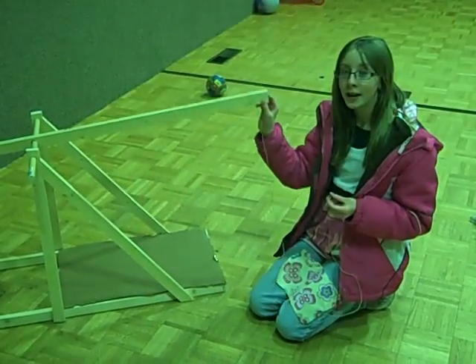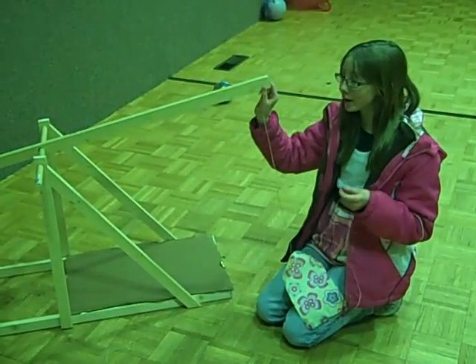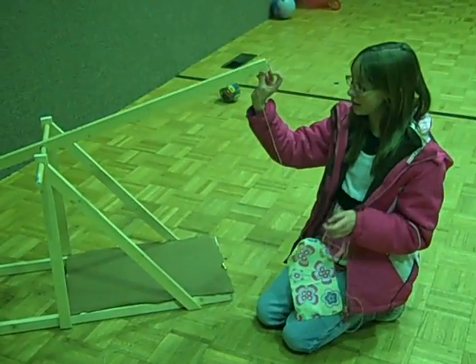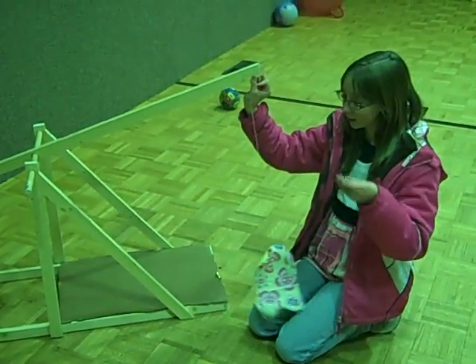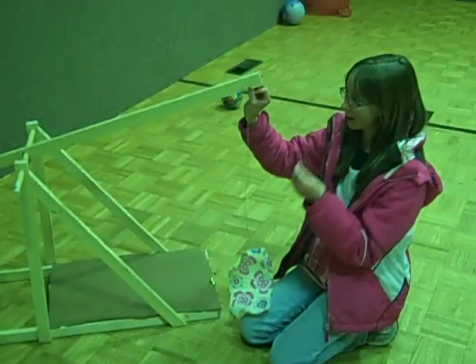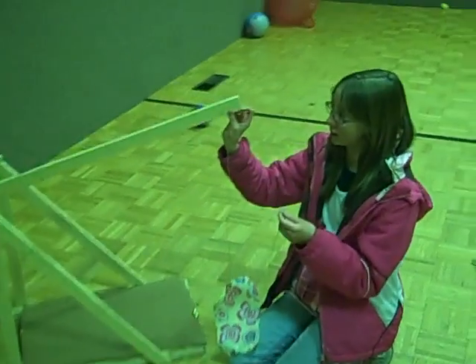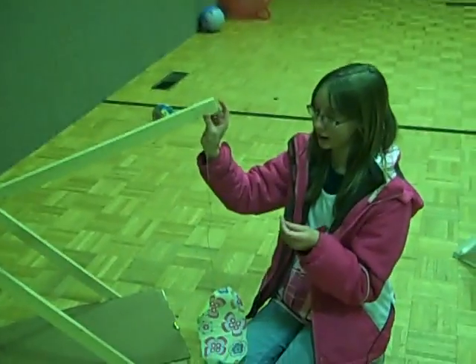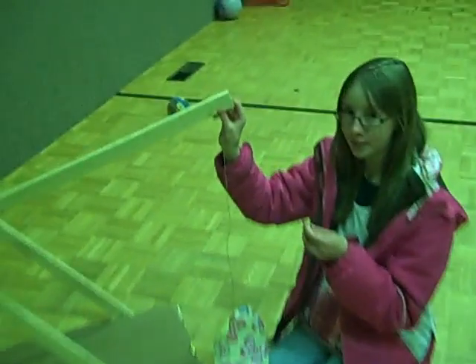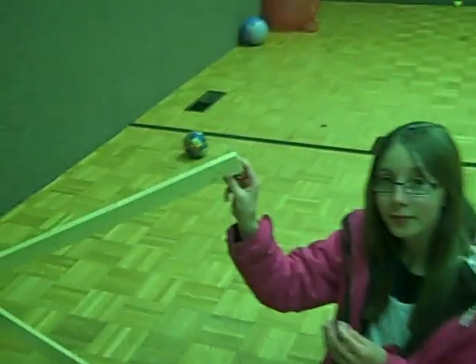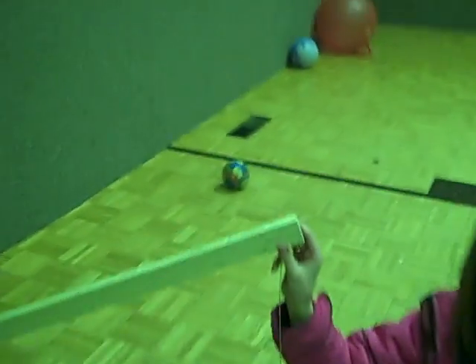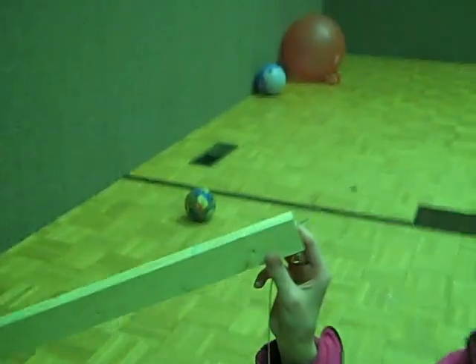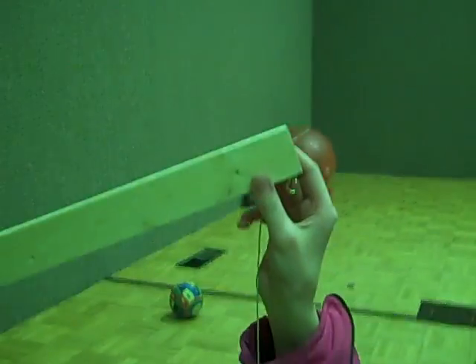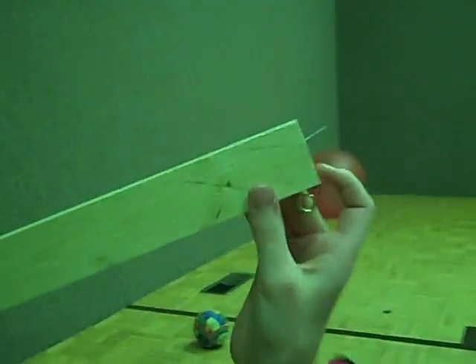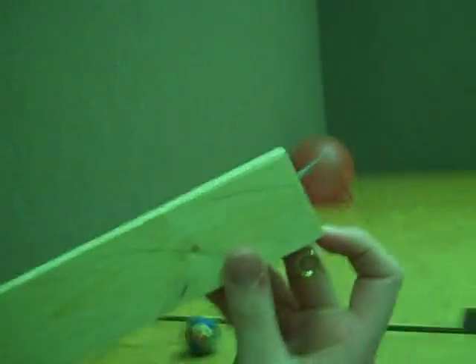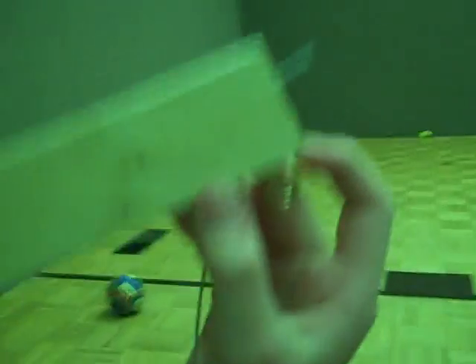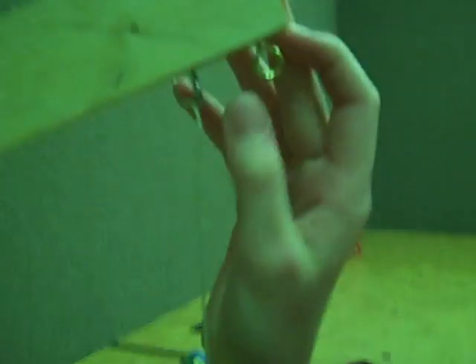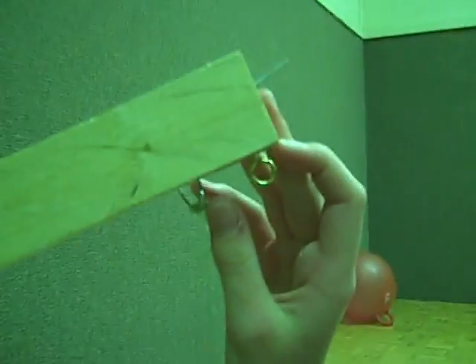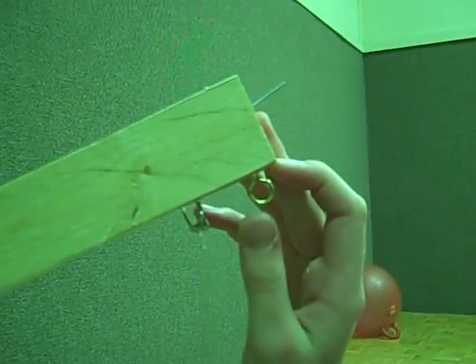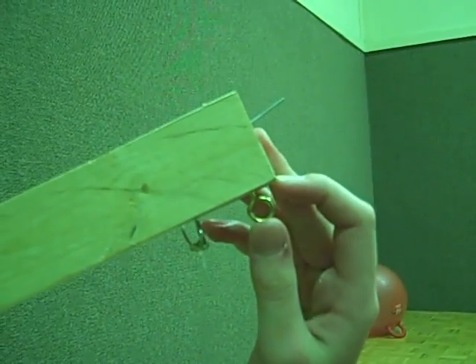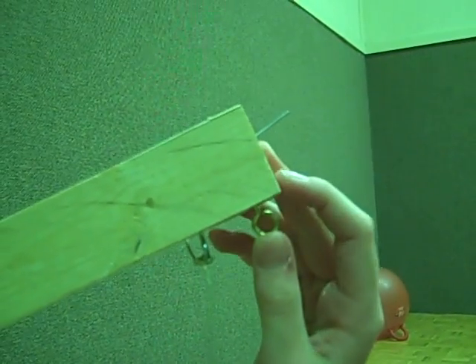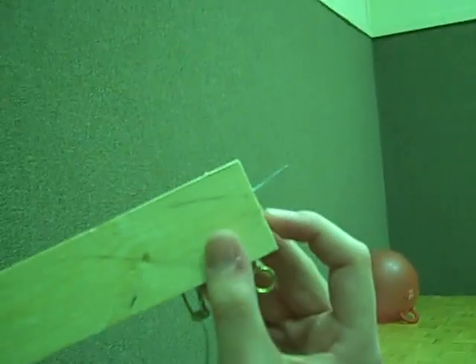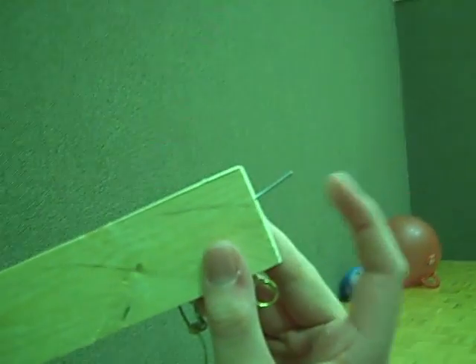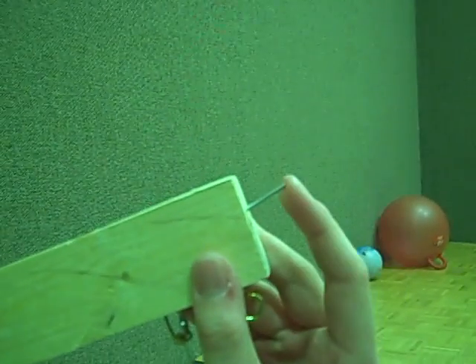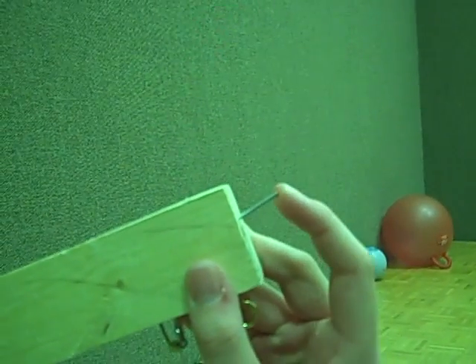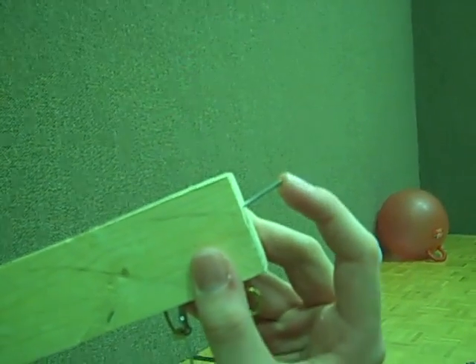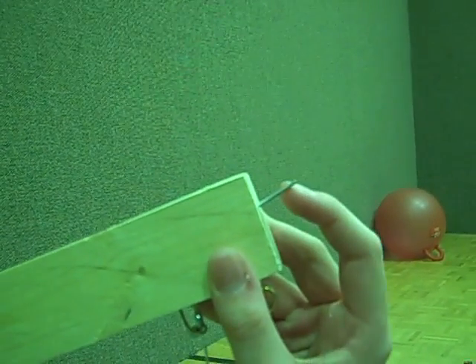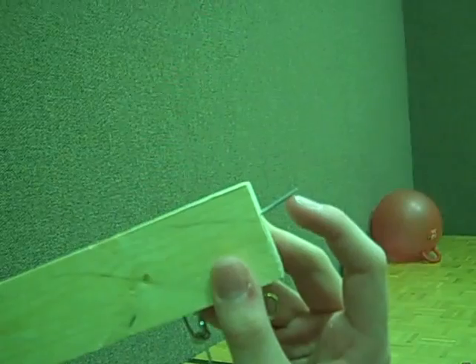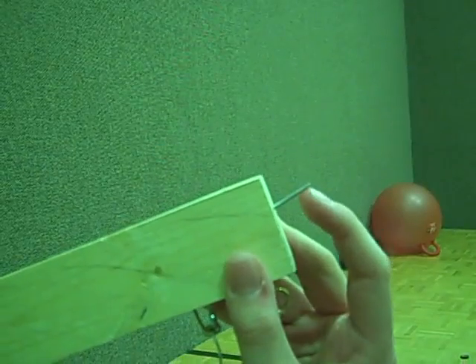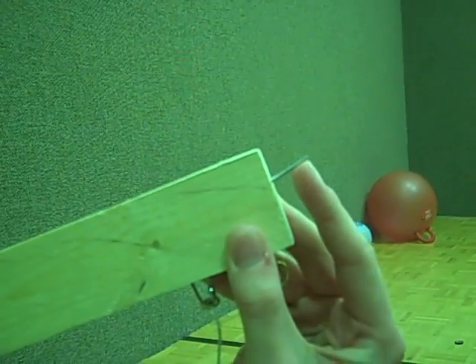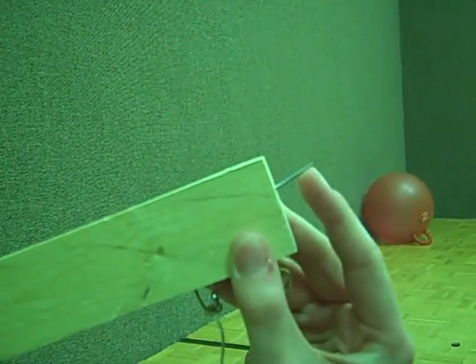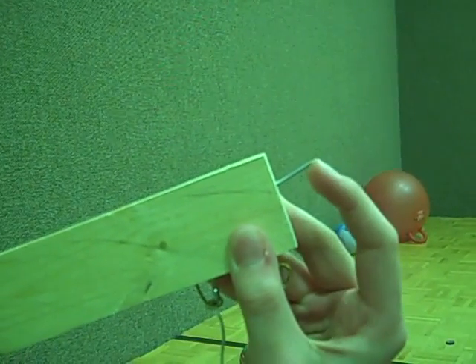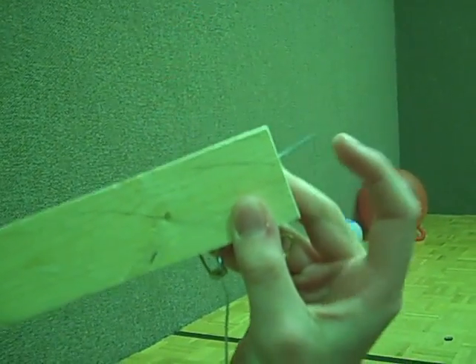Now we are going to assemble the part that holds the projectile. We put an eye hook here and an eye hook here. Now we put a nail right here and take the head off, and make sure it's slightly forward.